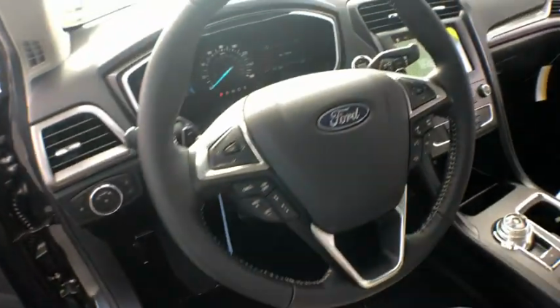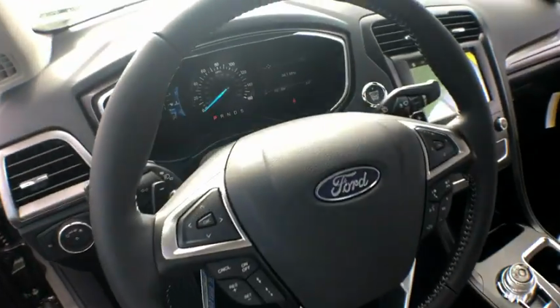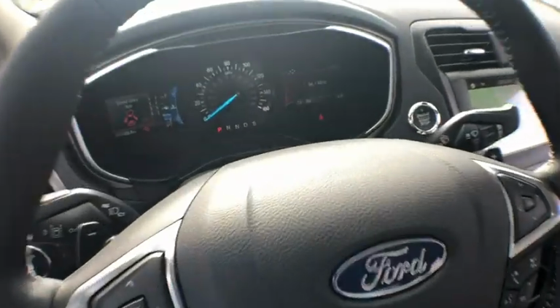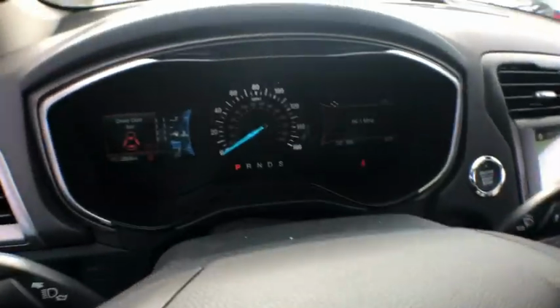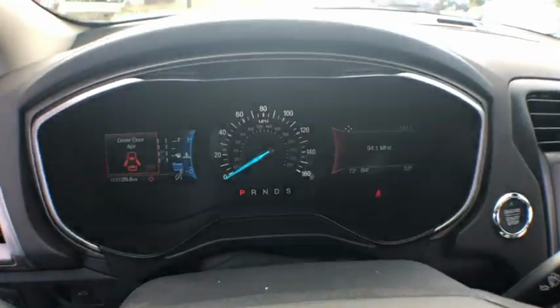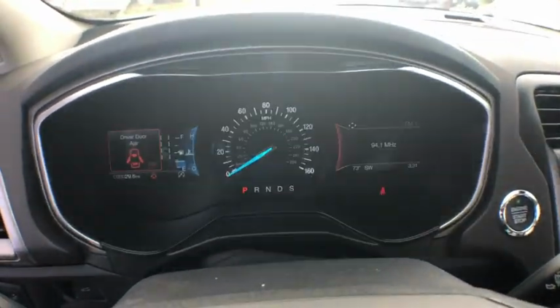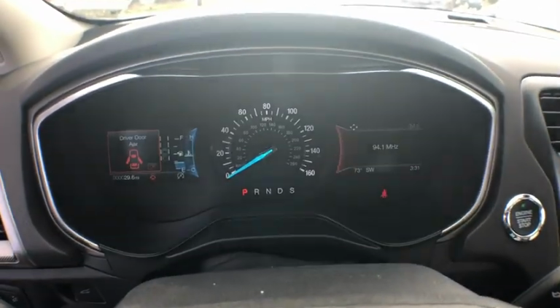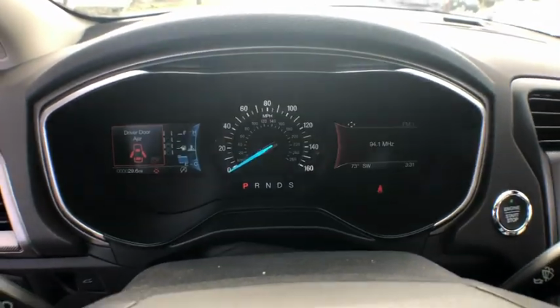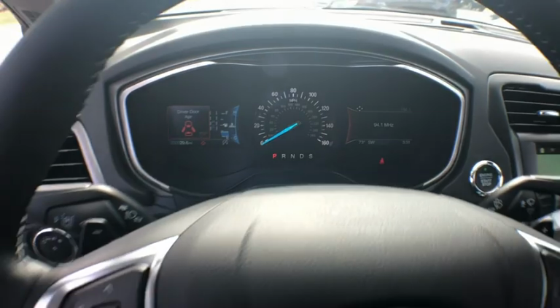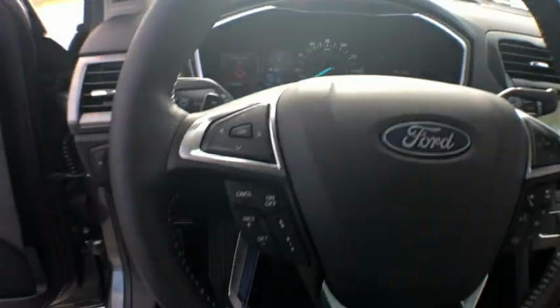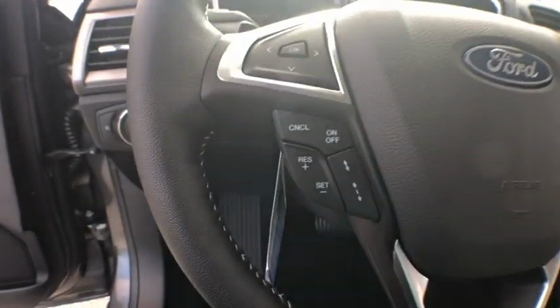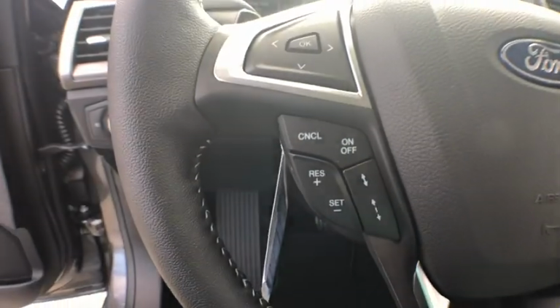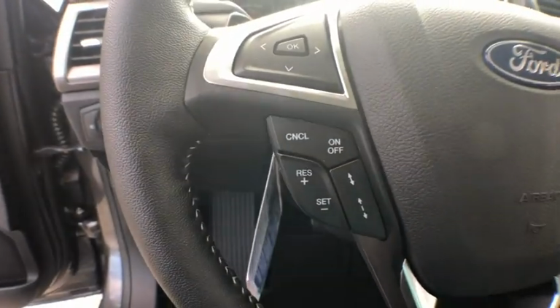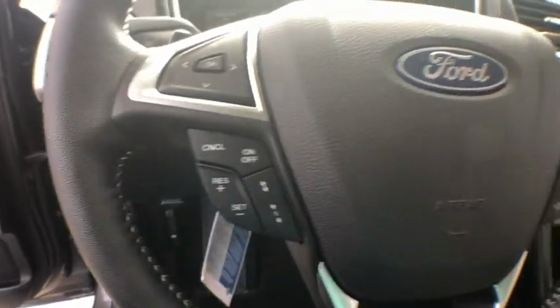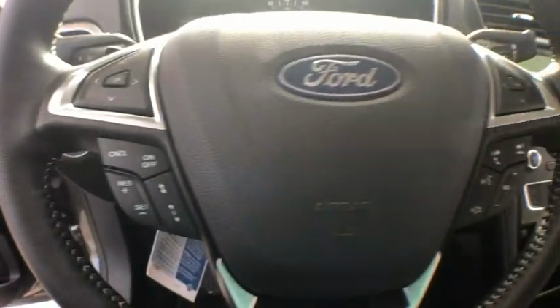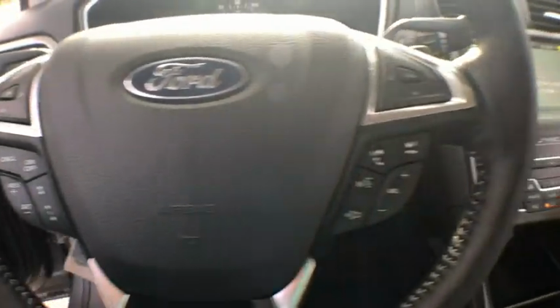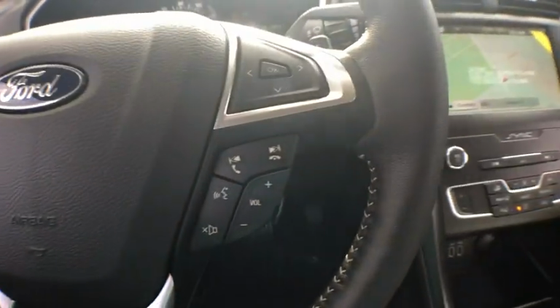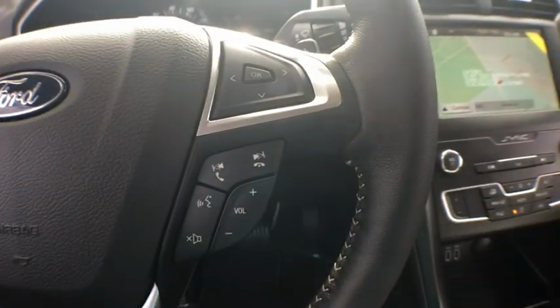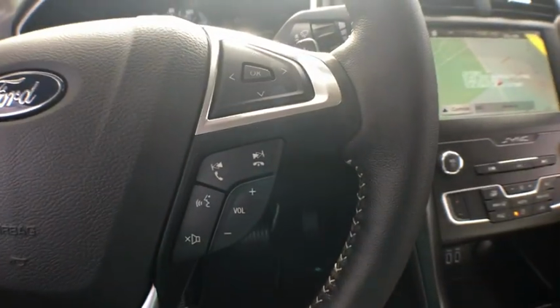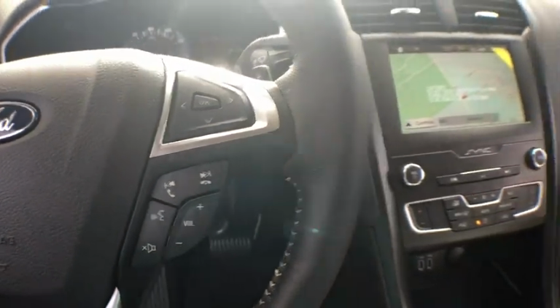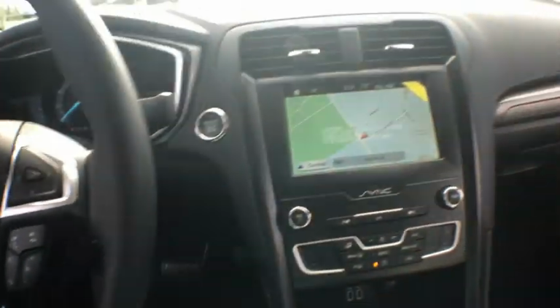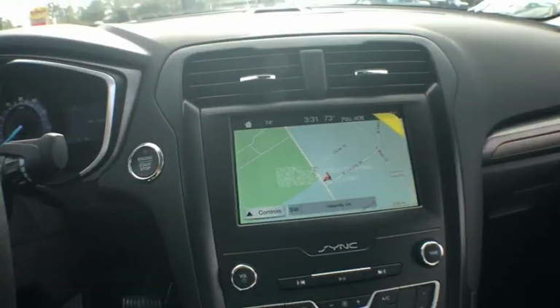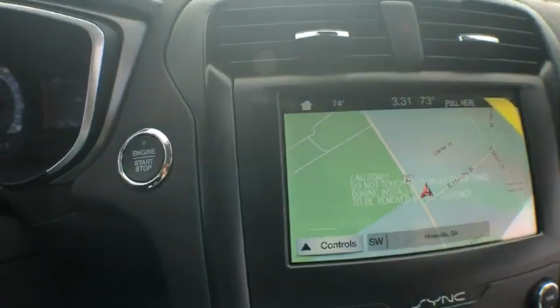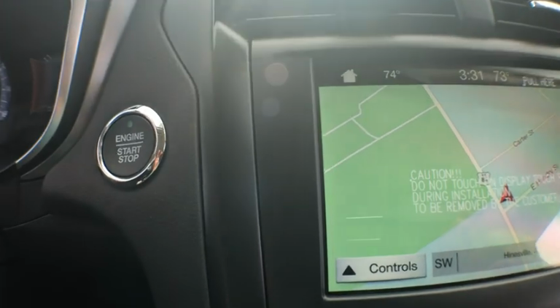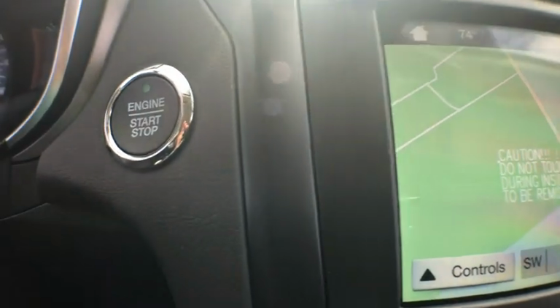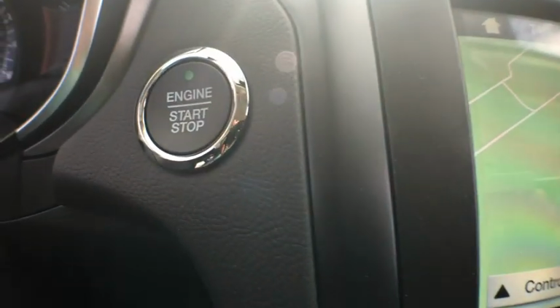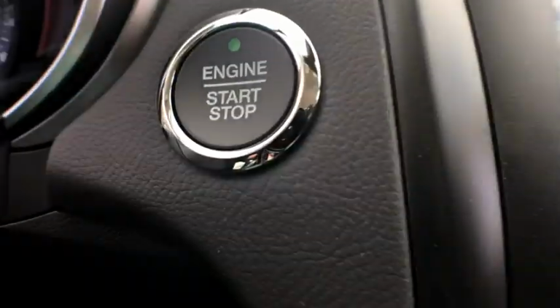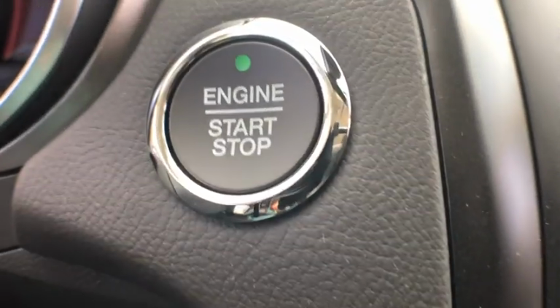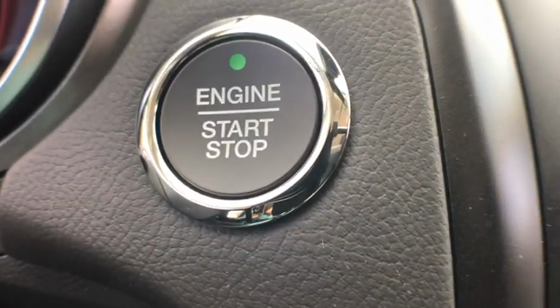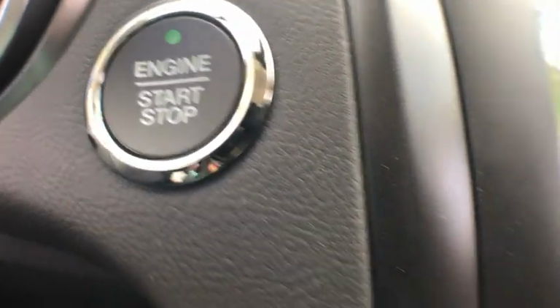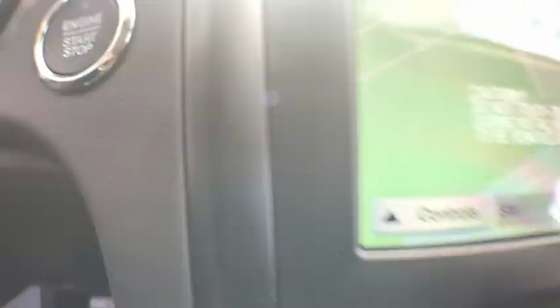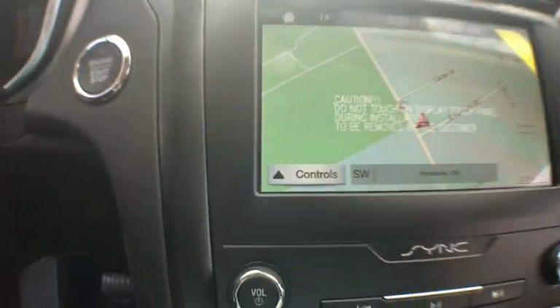Trip computer, security system, compass, brake assist, tachometer, overhead console, panic alarm, remote keyless entry, power driver's seat, front bucket seats, tilt steering wheel.